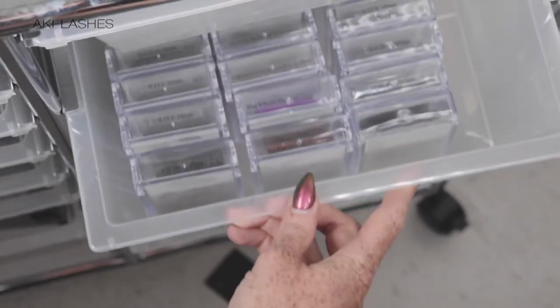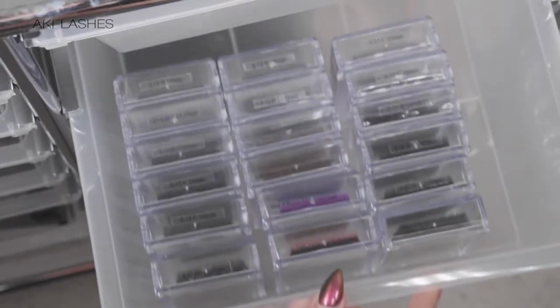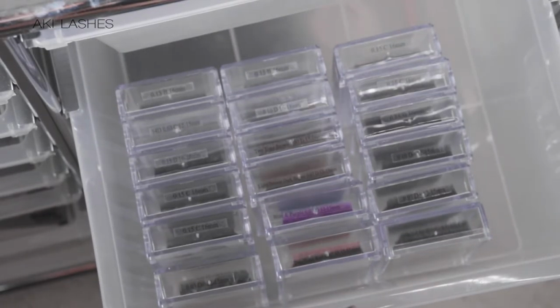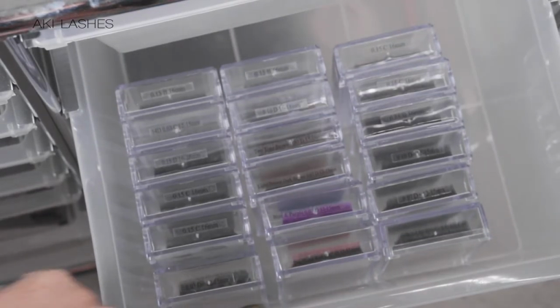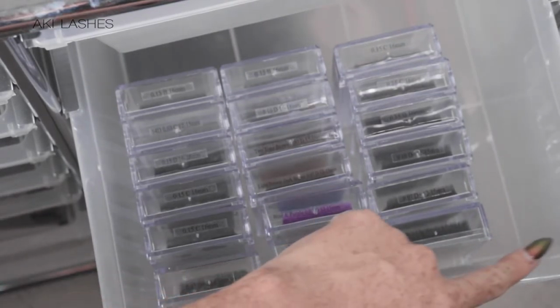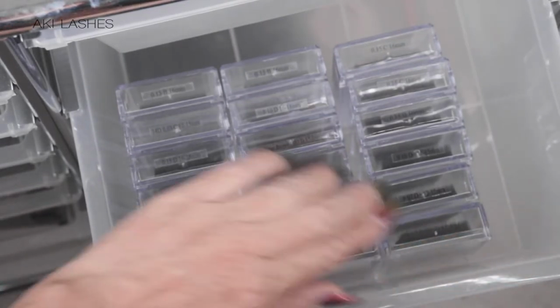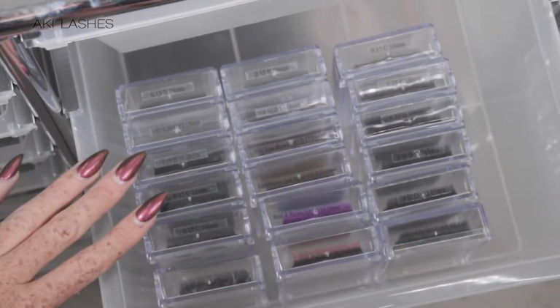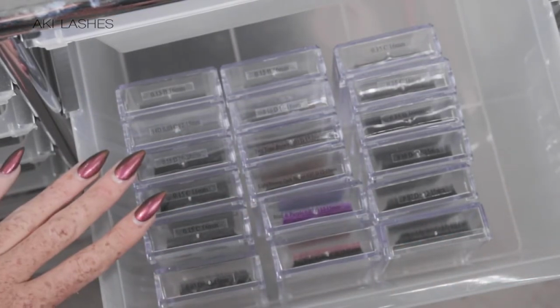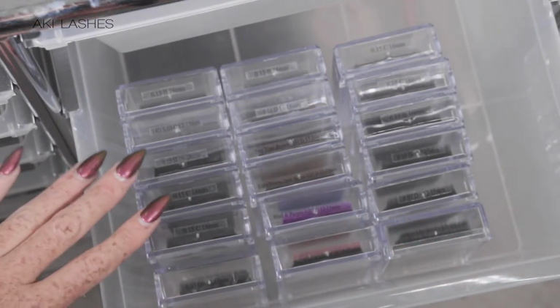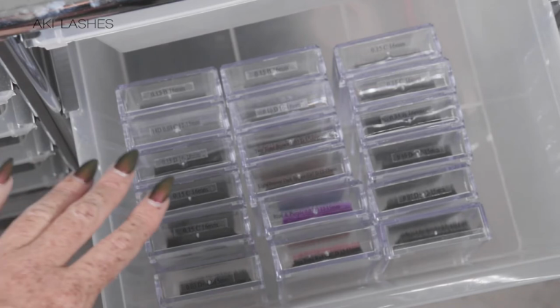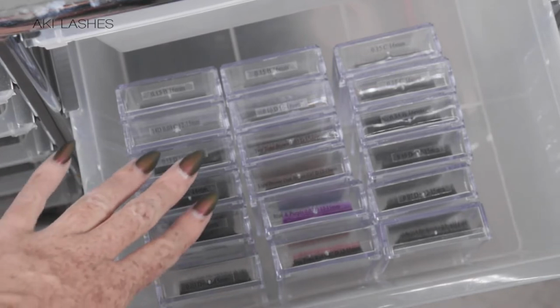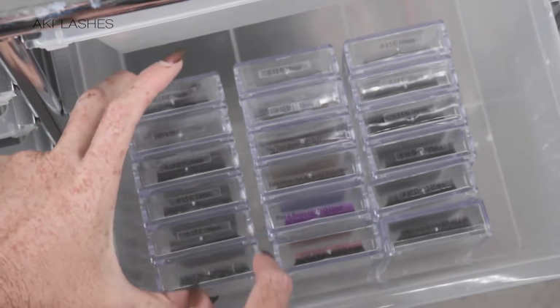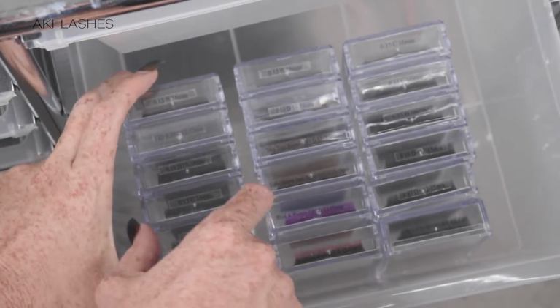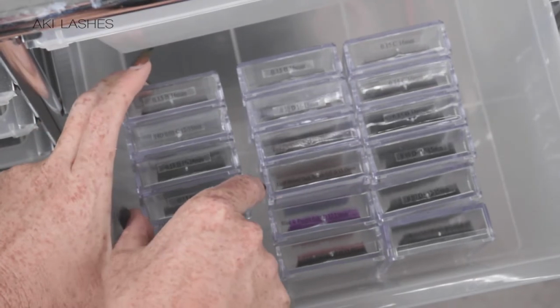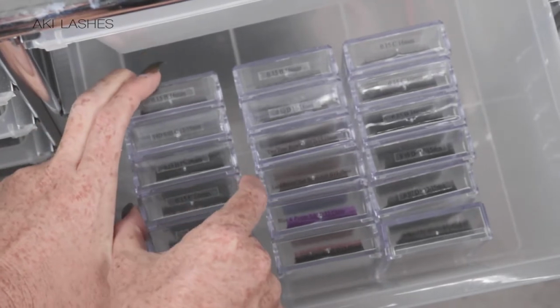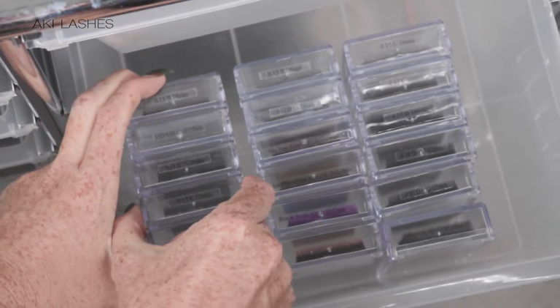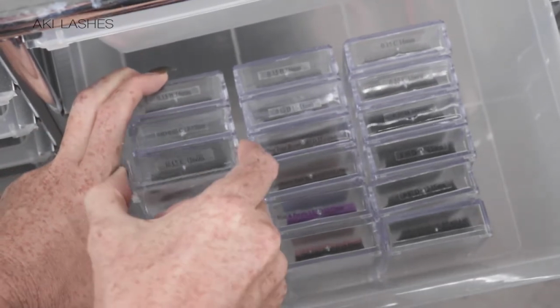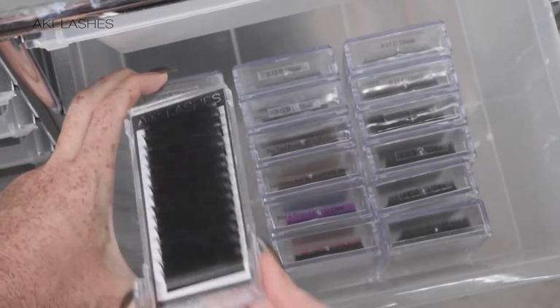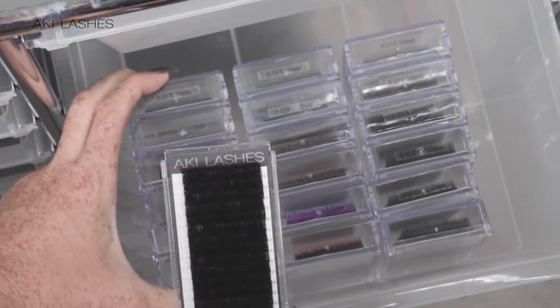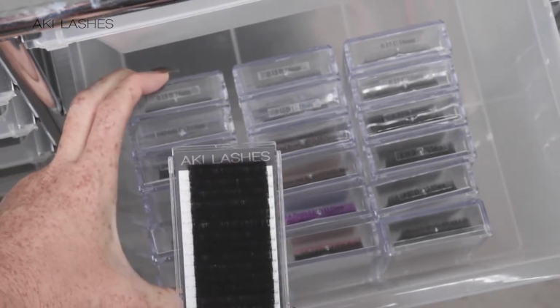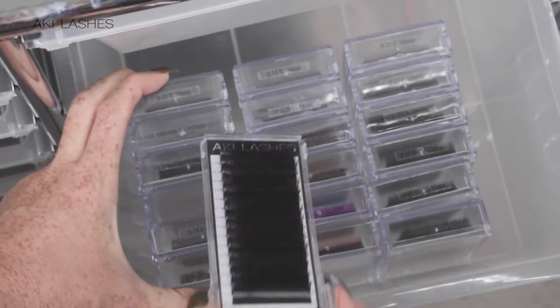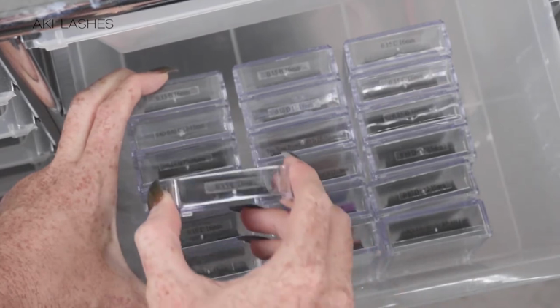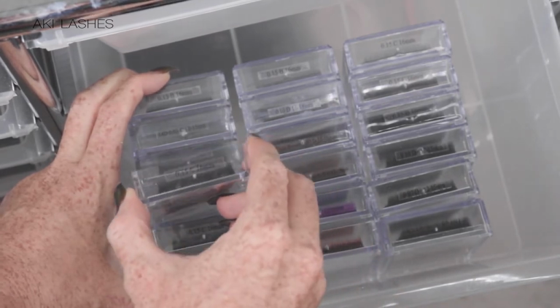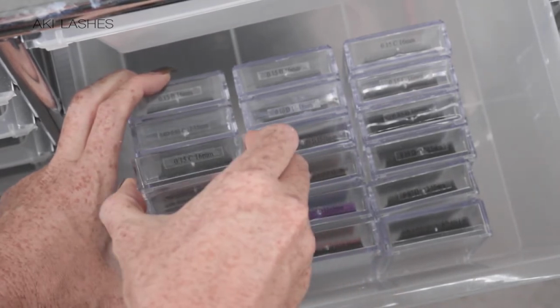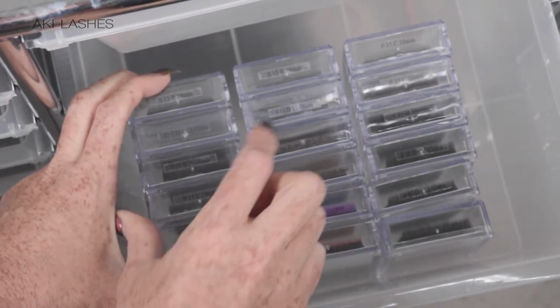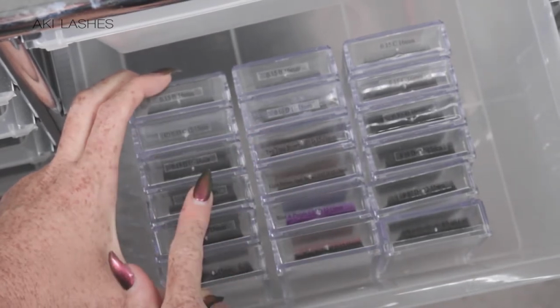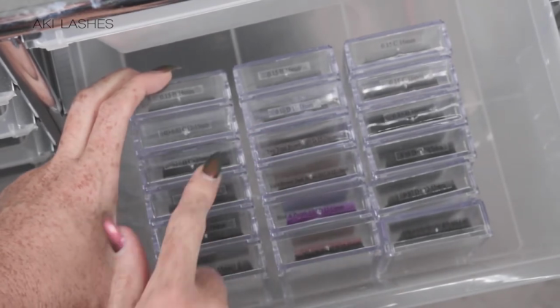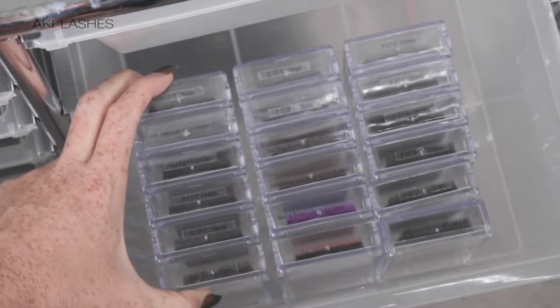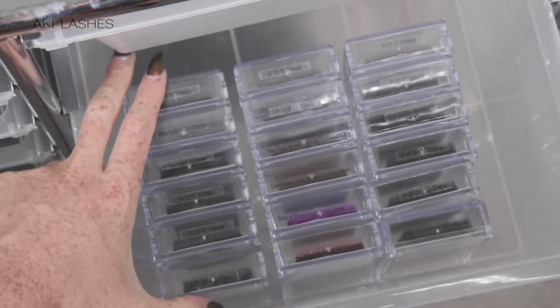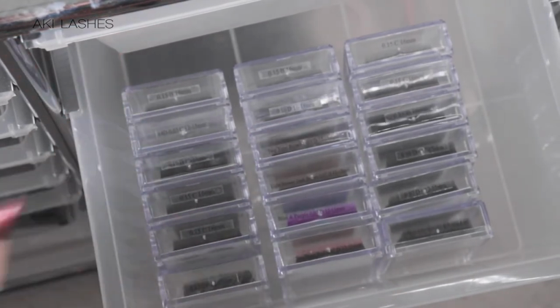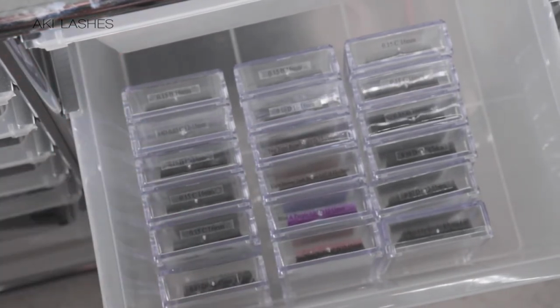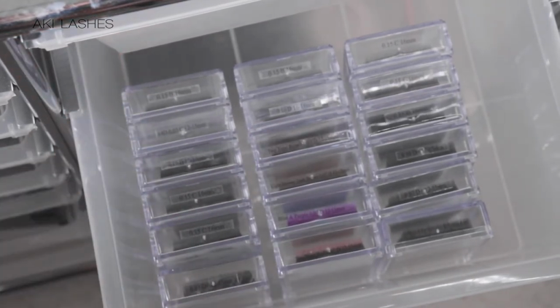Without the lash tray holder you can still stay organized within your drawer thanks to our interlocking trays. Simply pinch your stack together to interlock the trays and remove the tray that you need to use. Replace when done and all of your lashes stay in order and organized.